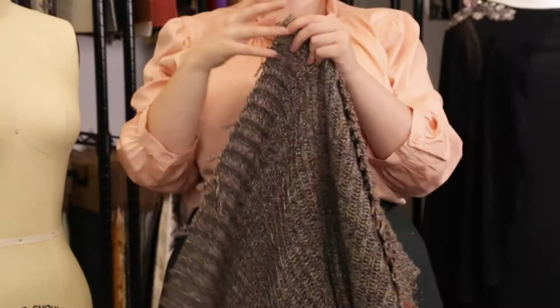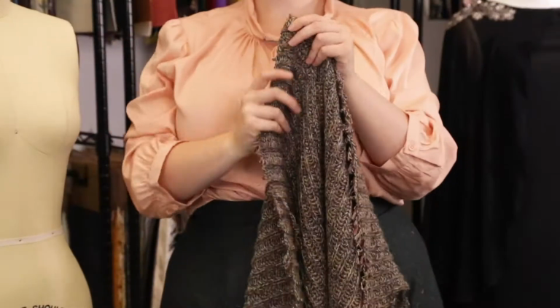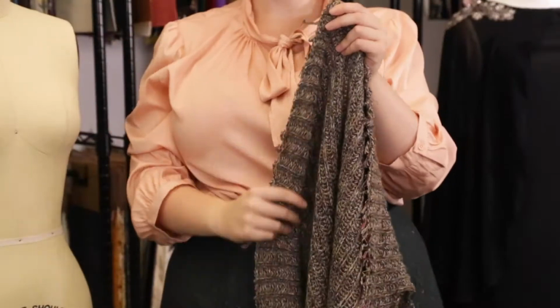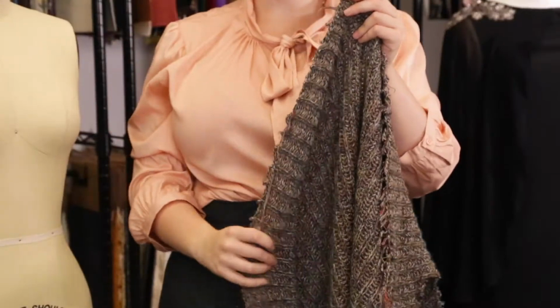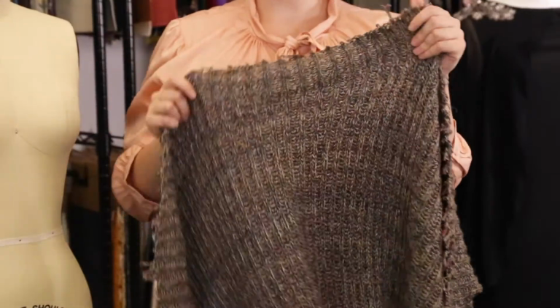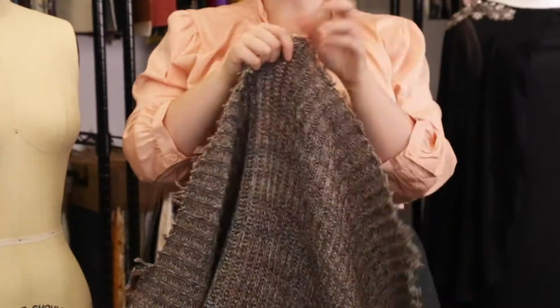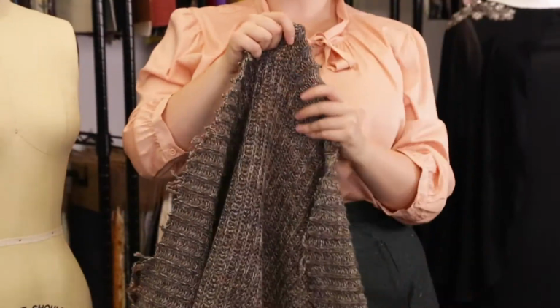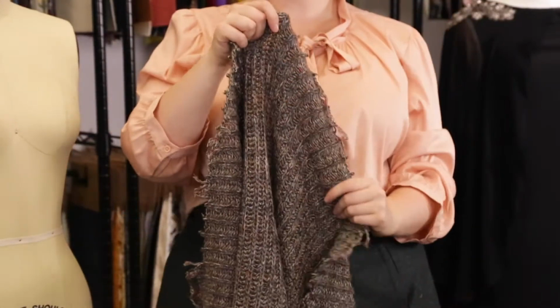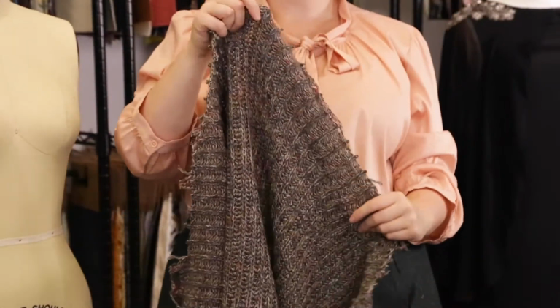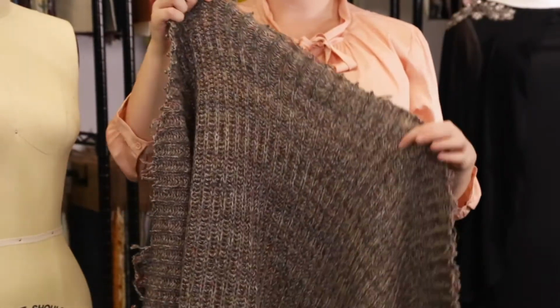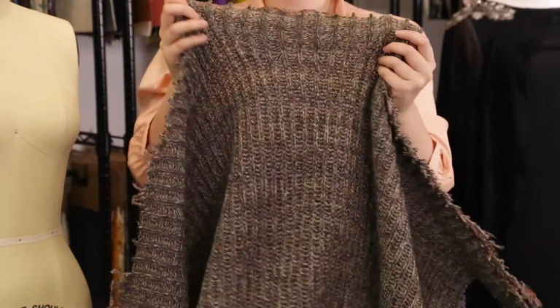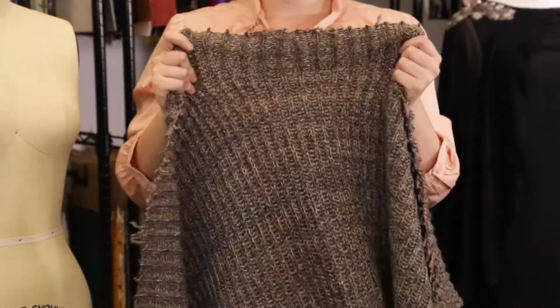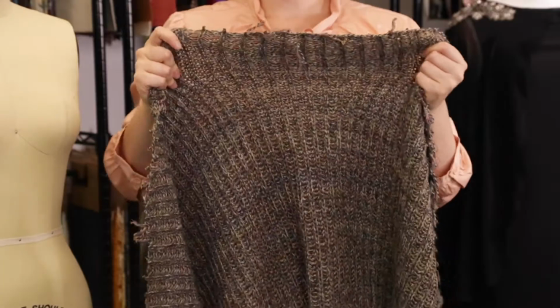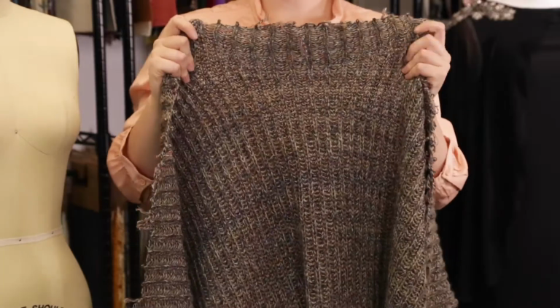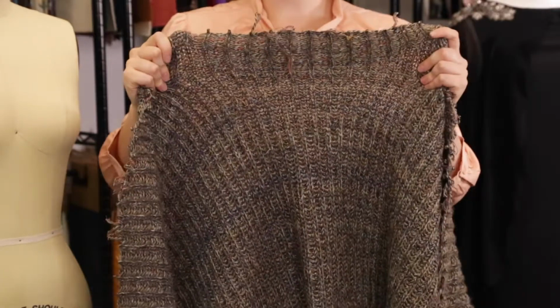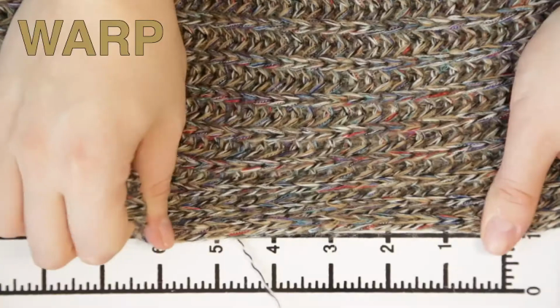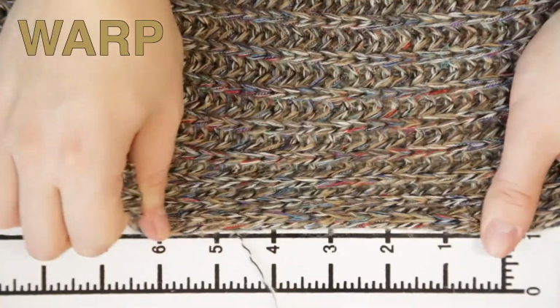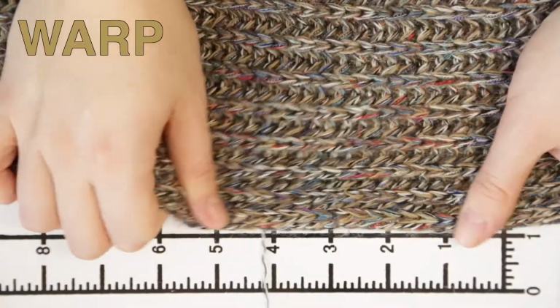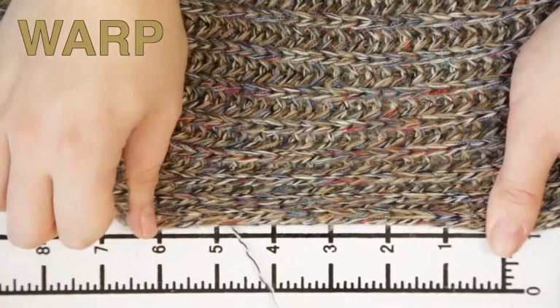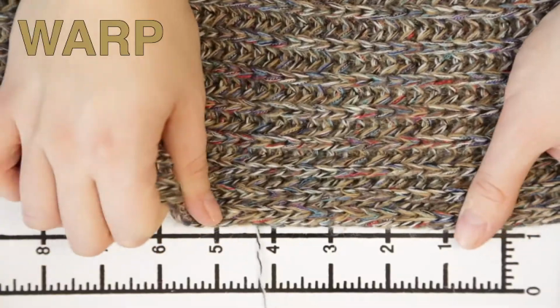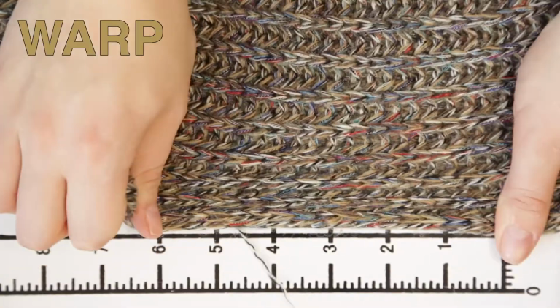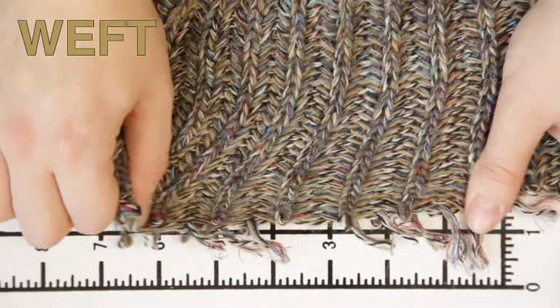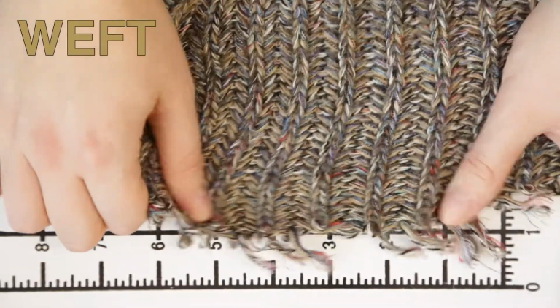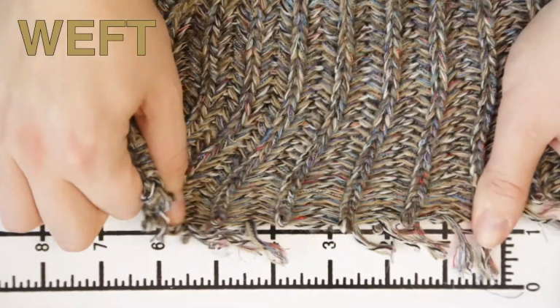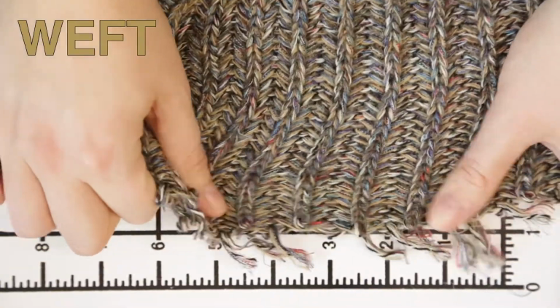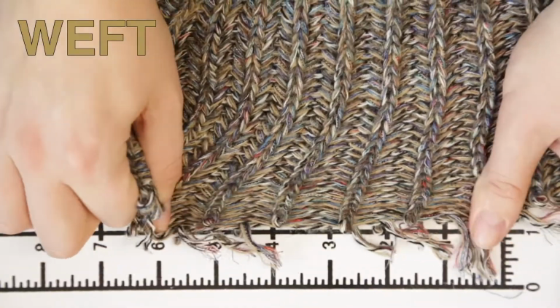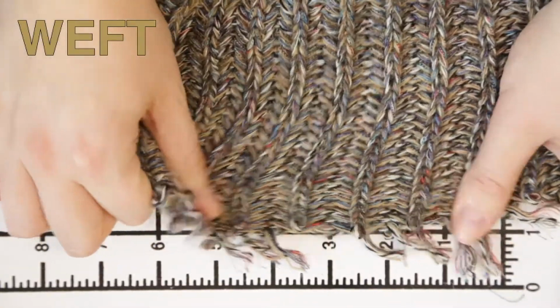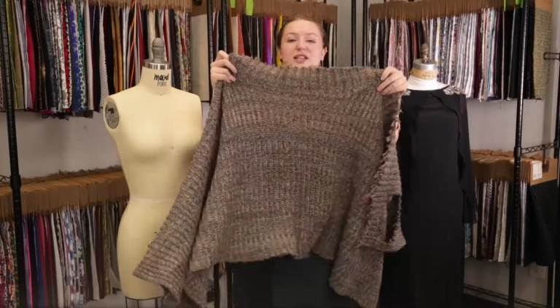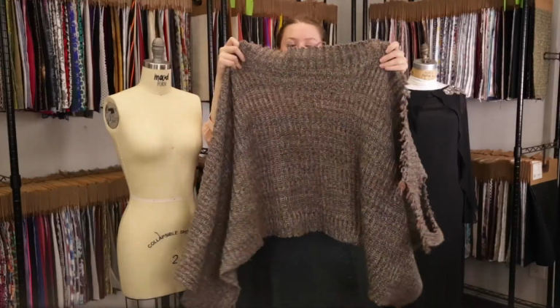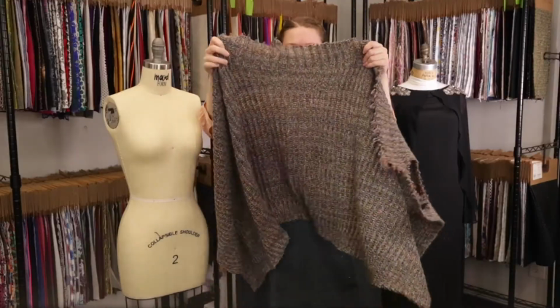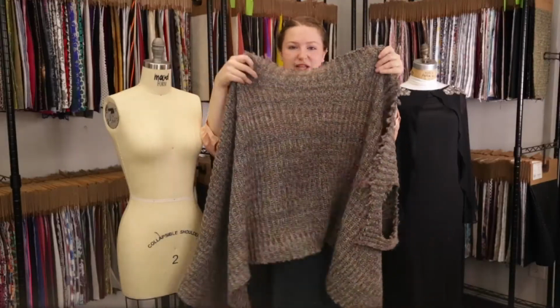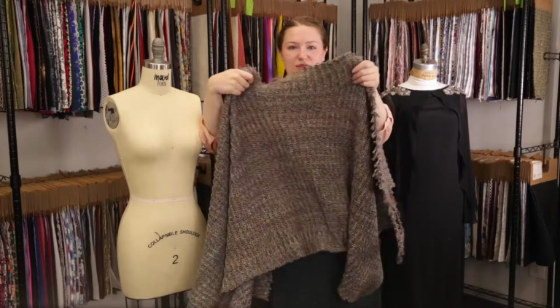This product has a textured hand, but it's still super soft. It has some give because it's a knit, but not really any stretch, though it is mostly translucent.